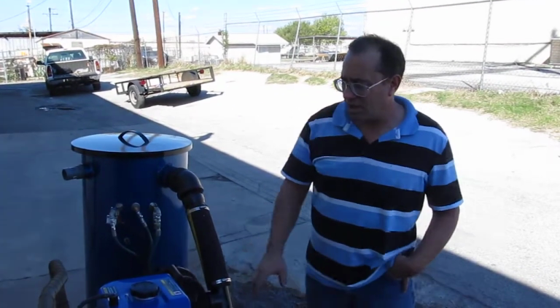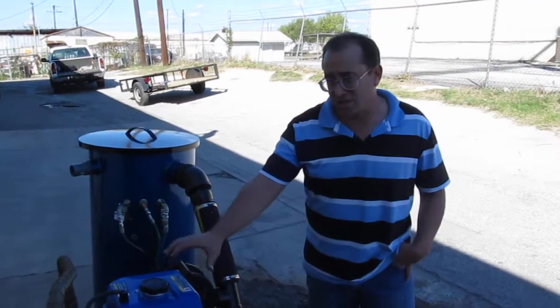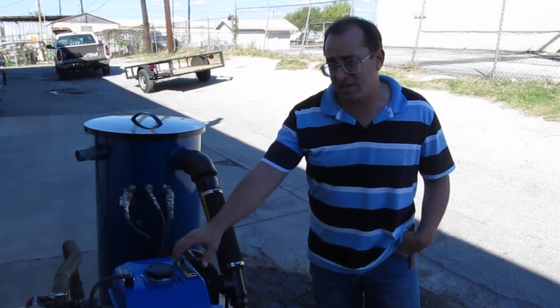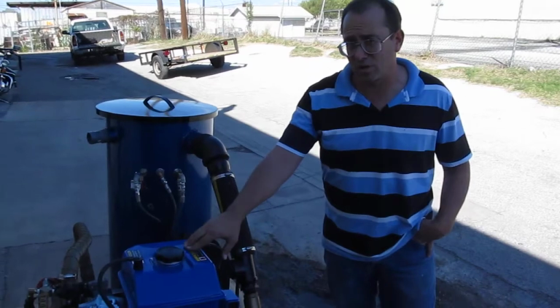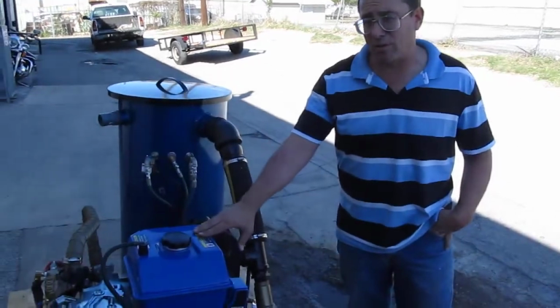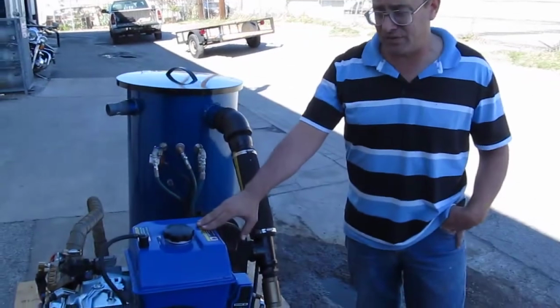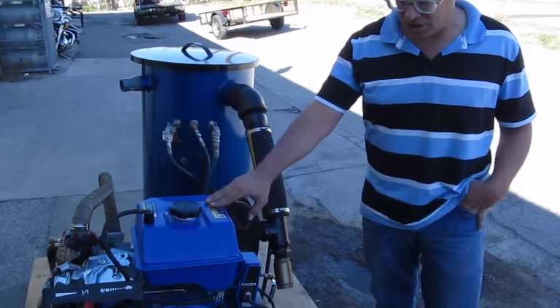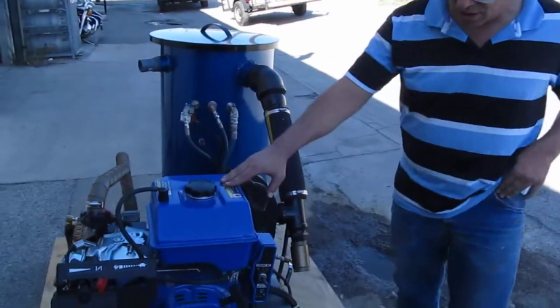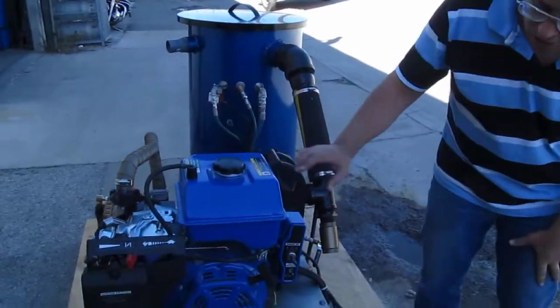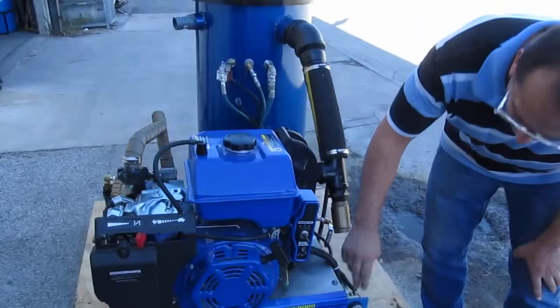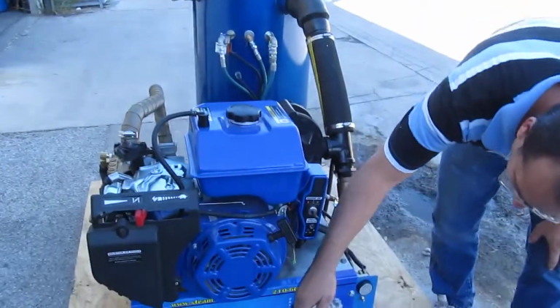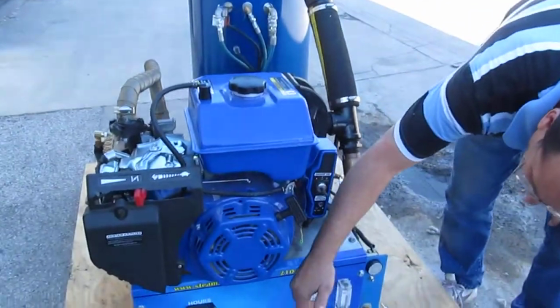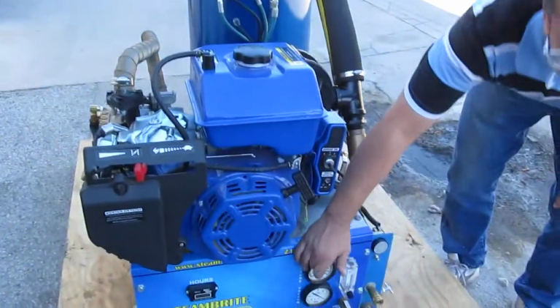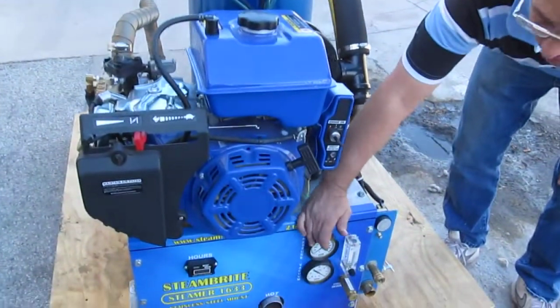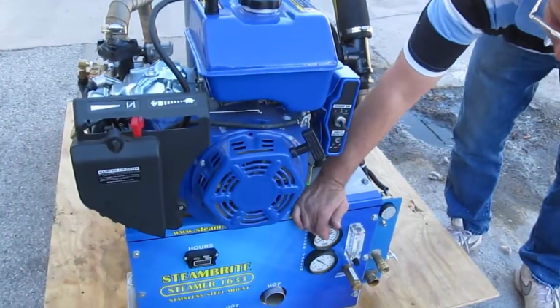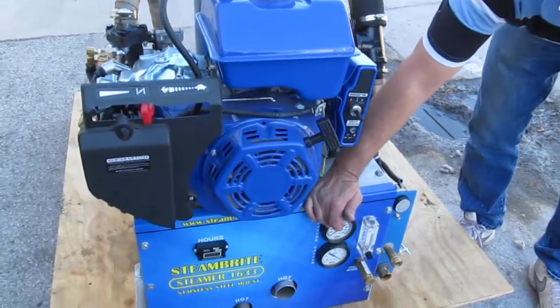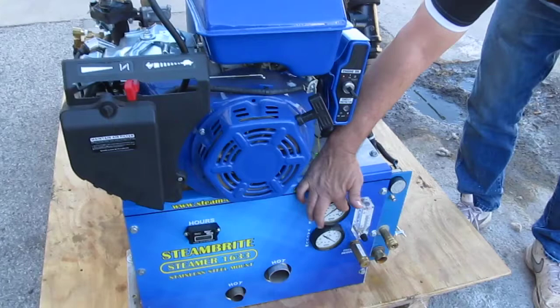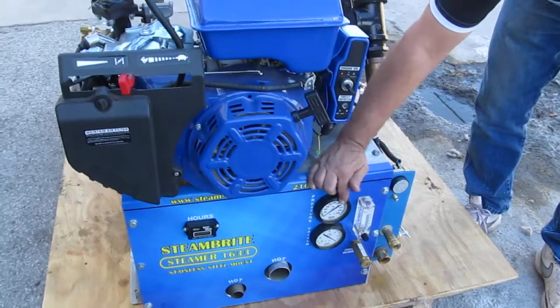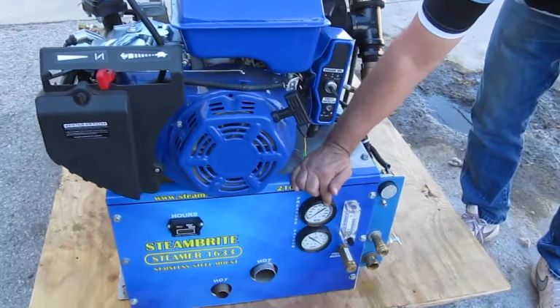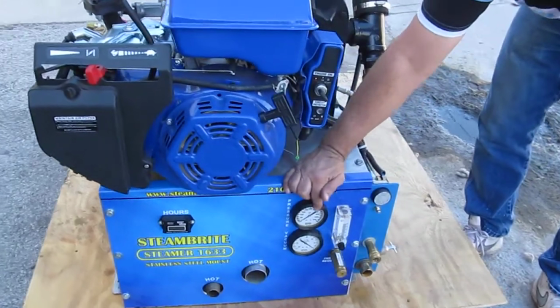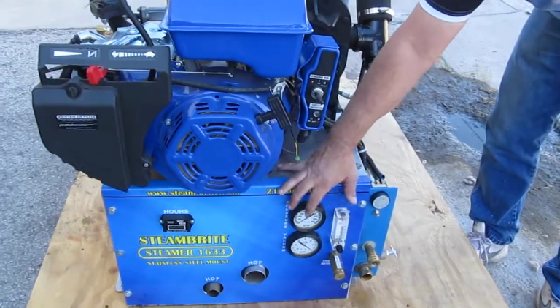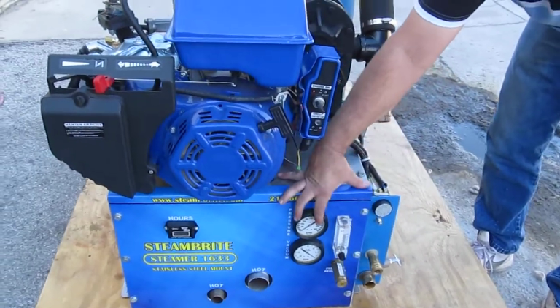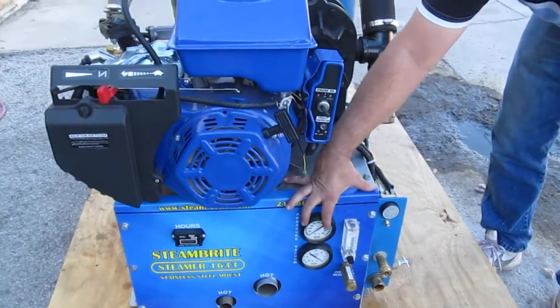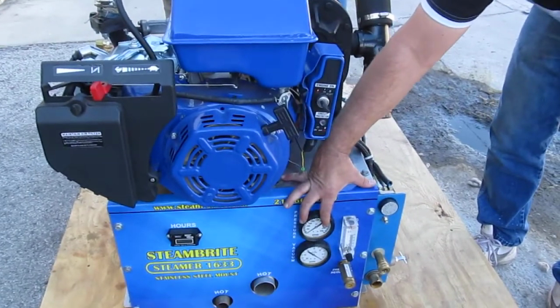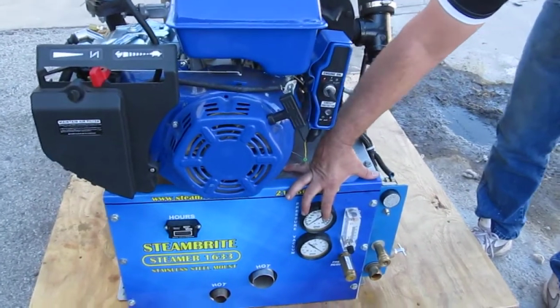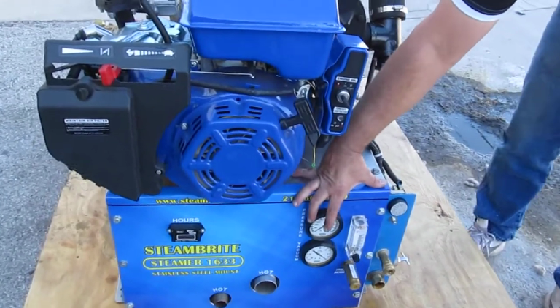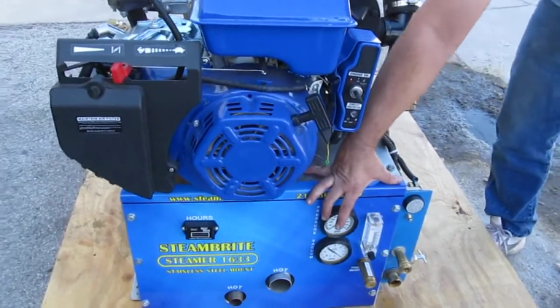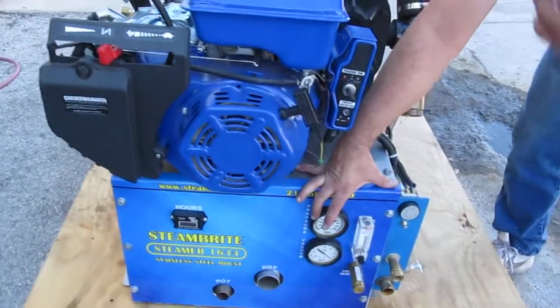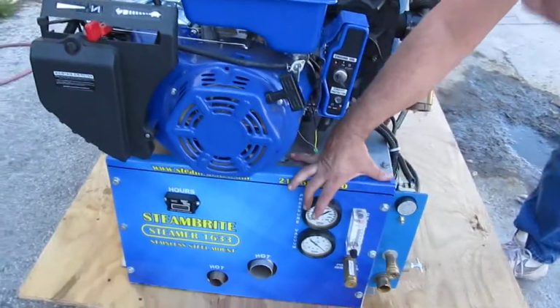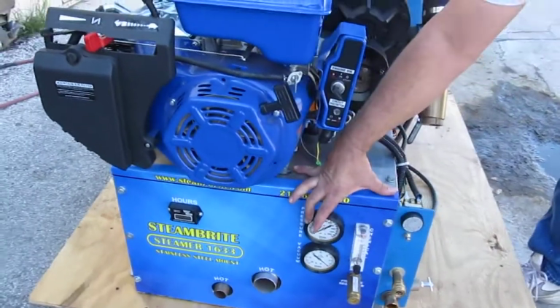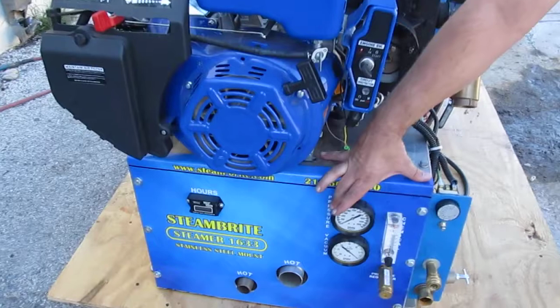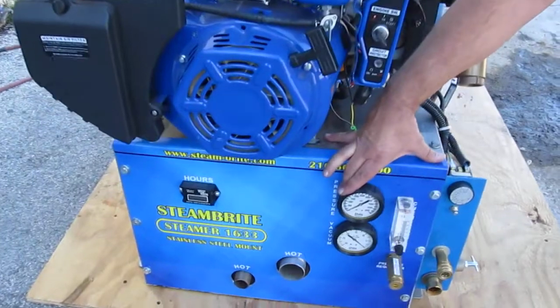It comes with a 16 horsepower Leaf engine, high pressure solution gauge up to 5,000 PSI. The machine is capable of 2,000 PSI so you can also do tile and grout.